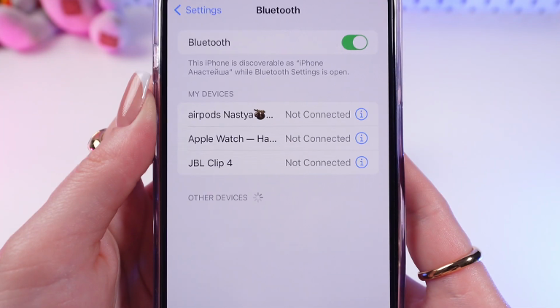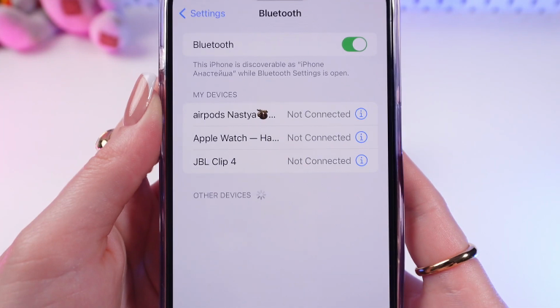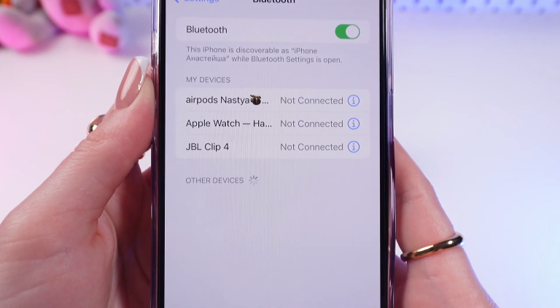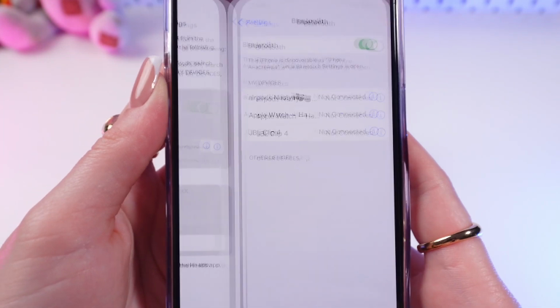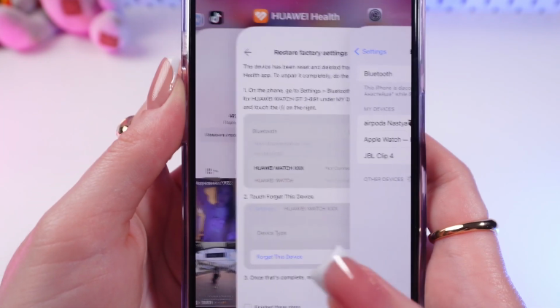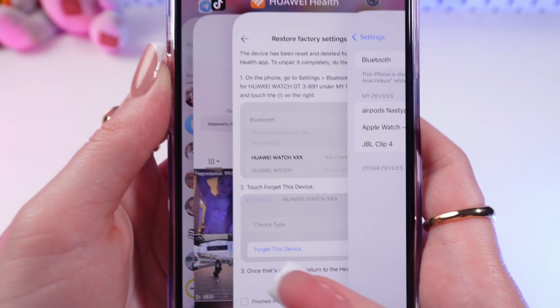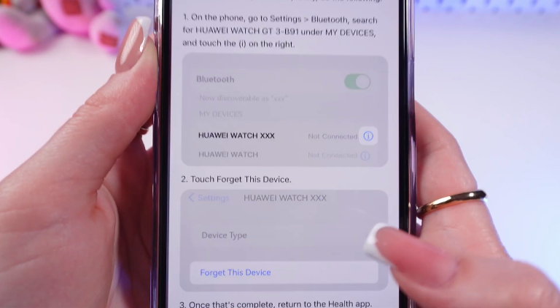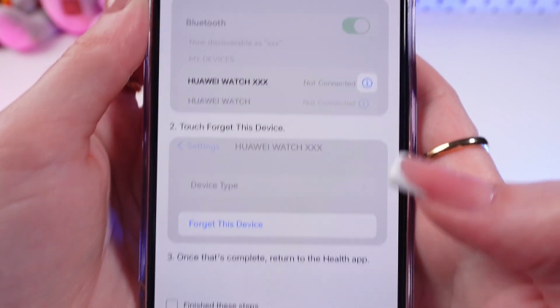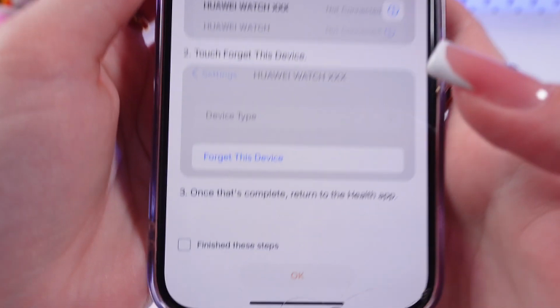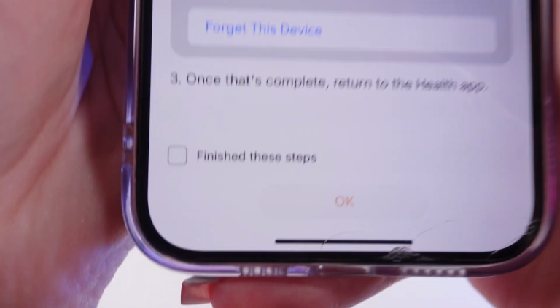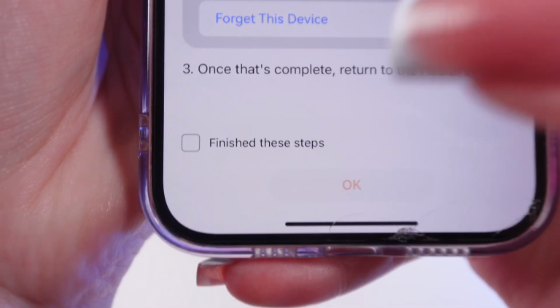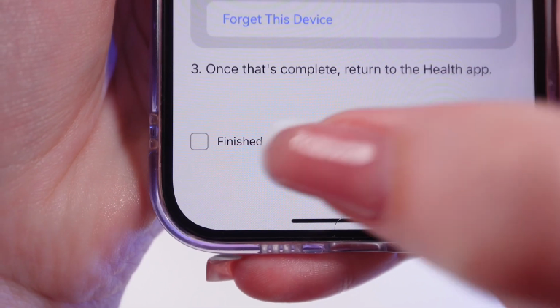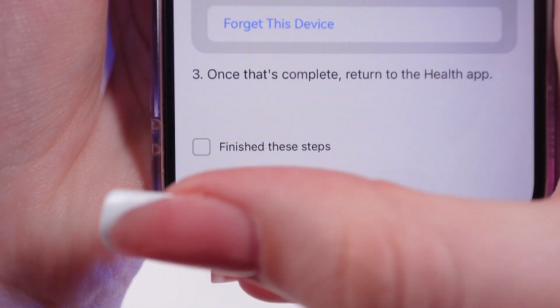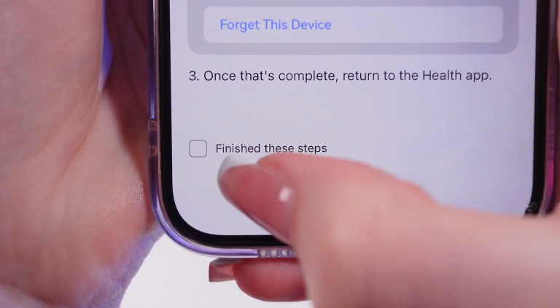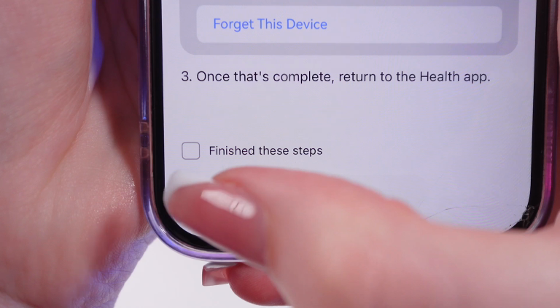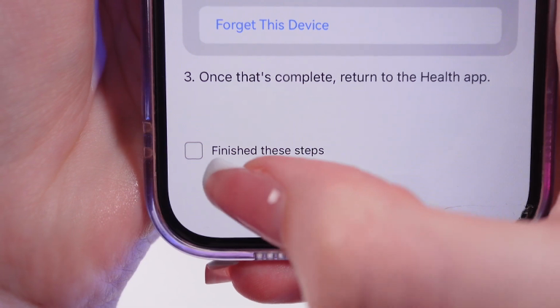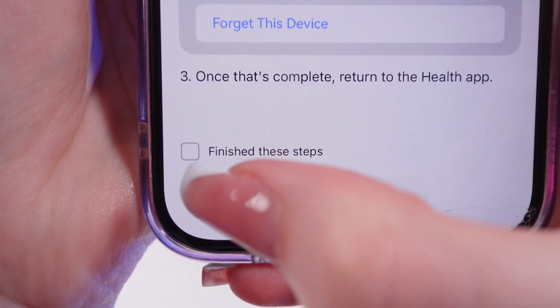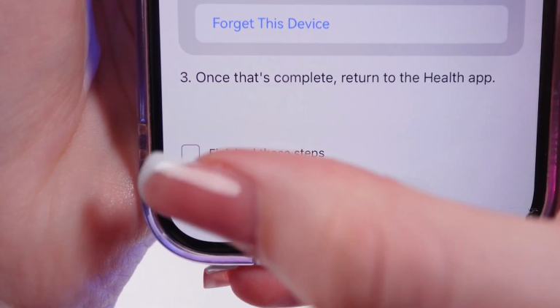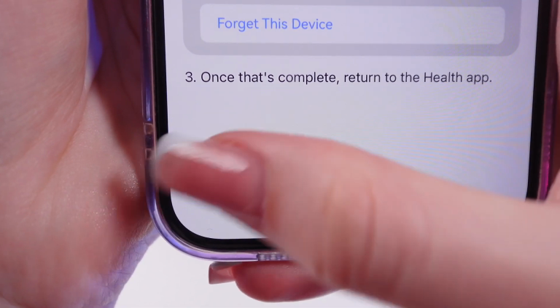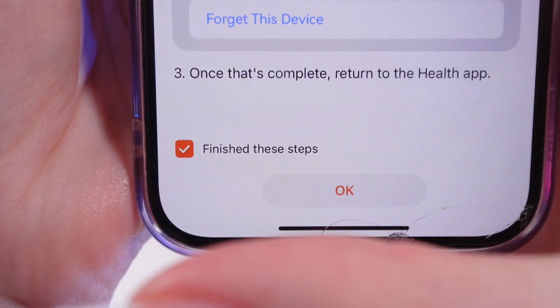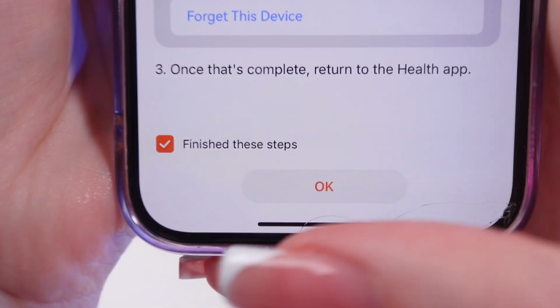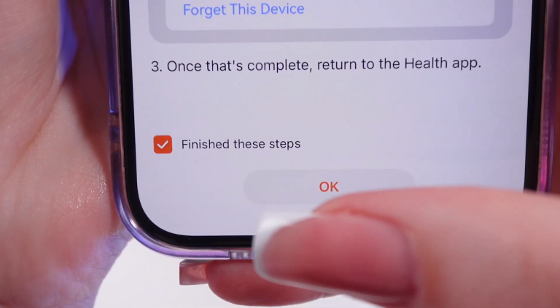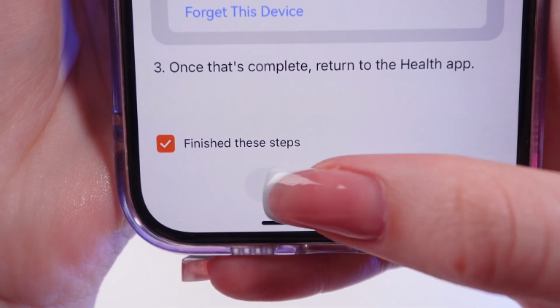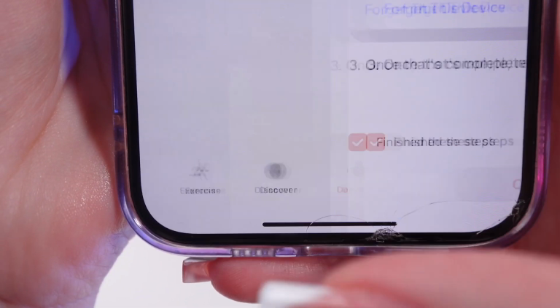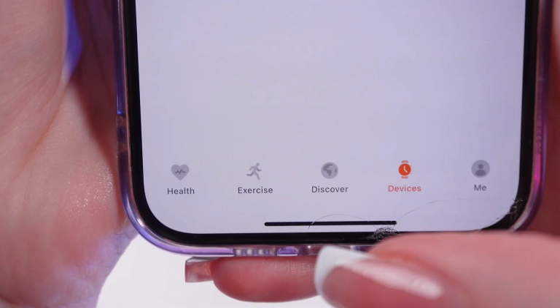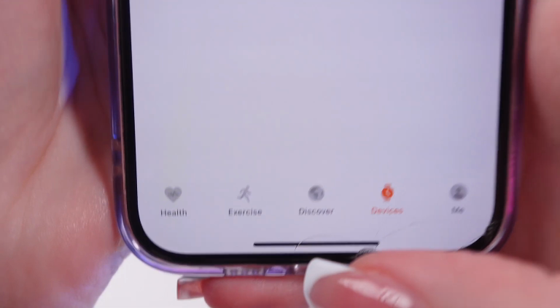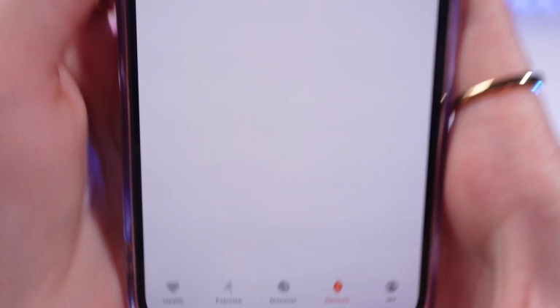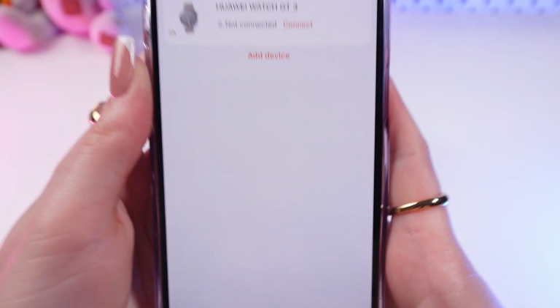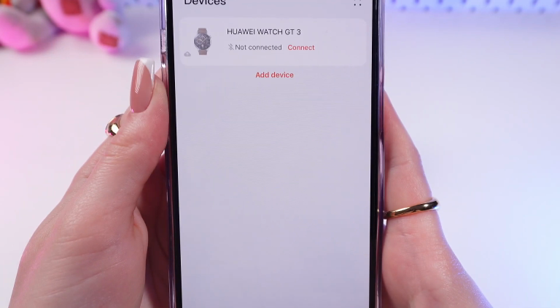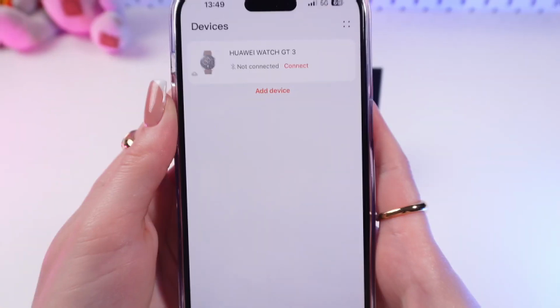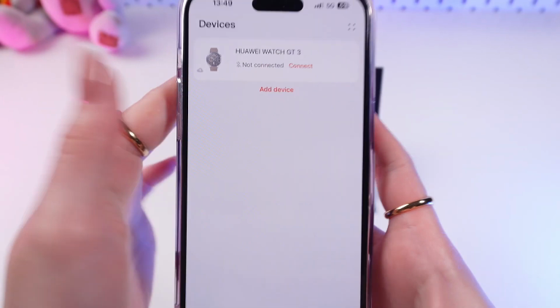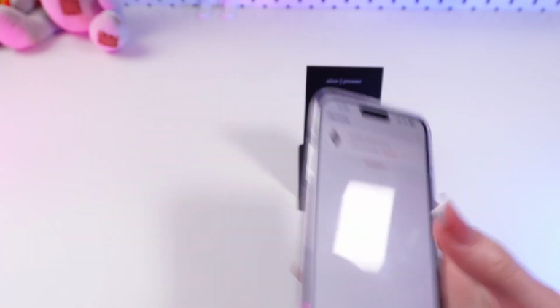Now we need to go back in the app and confirm that we have finished these steps, then tap OK. And that's all.